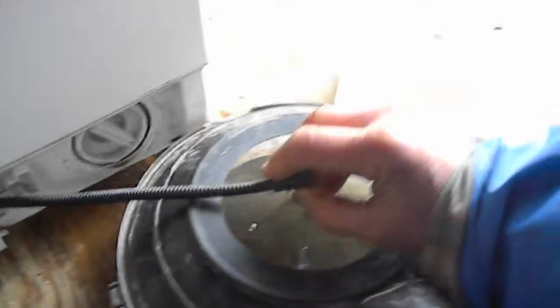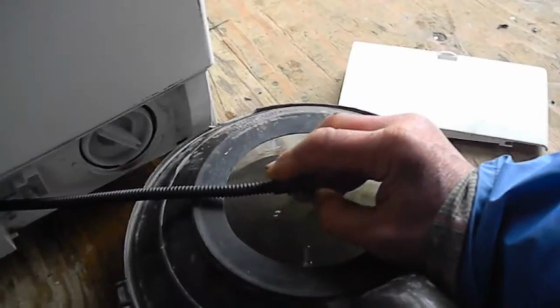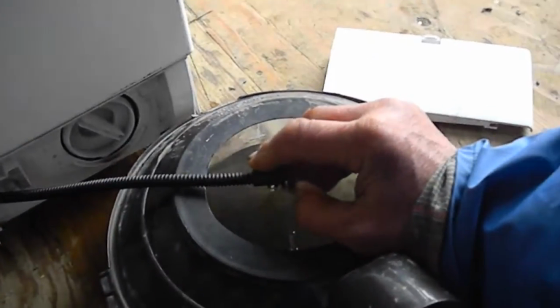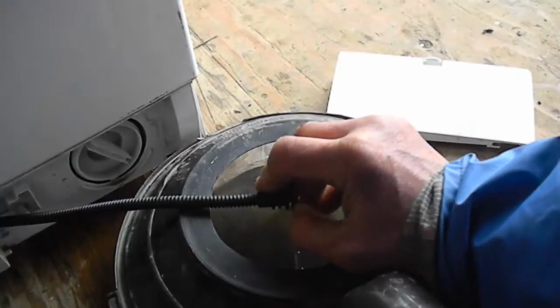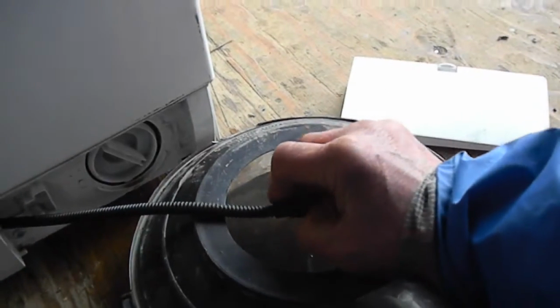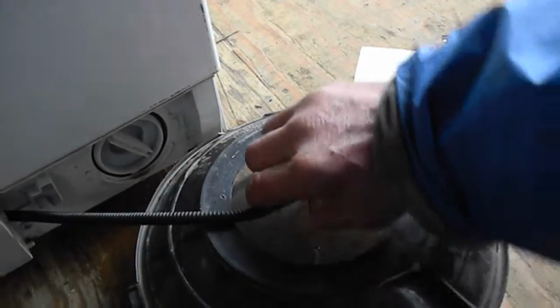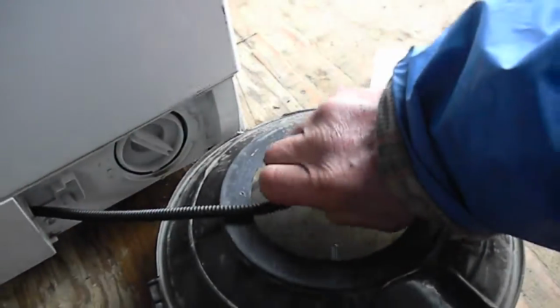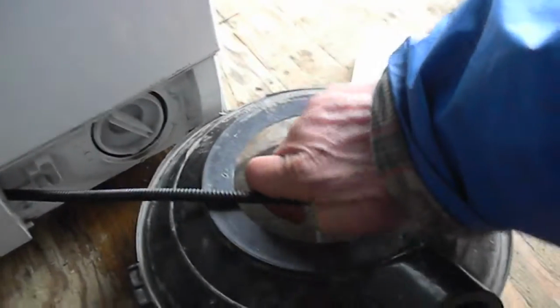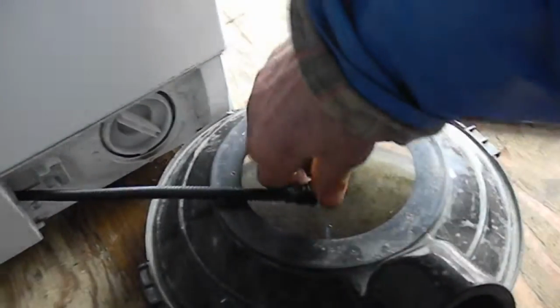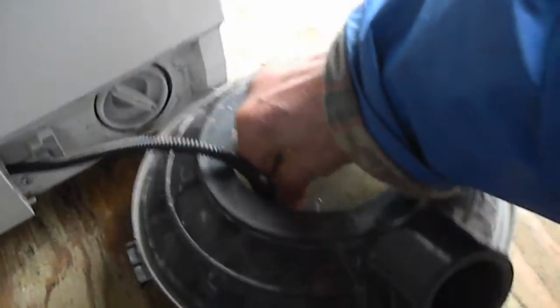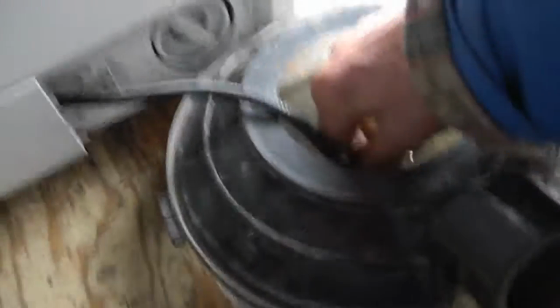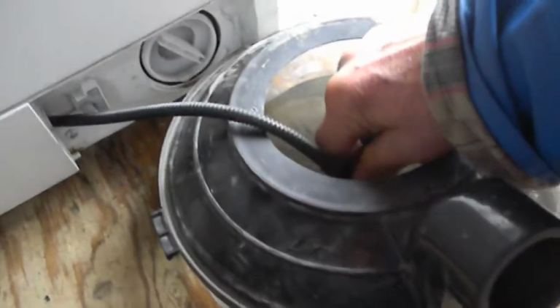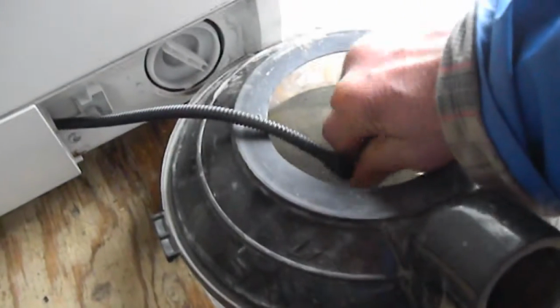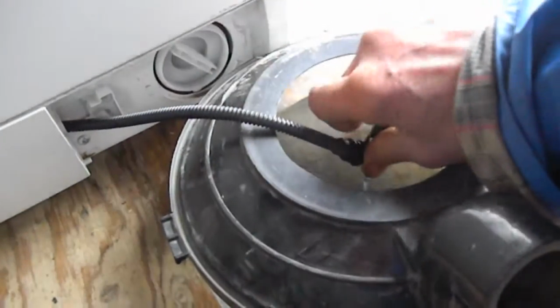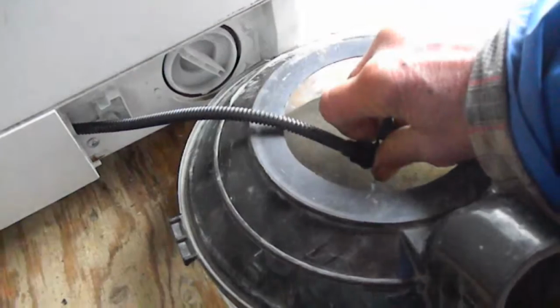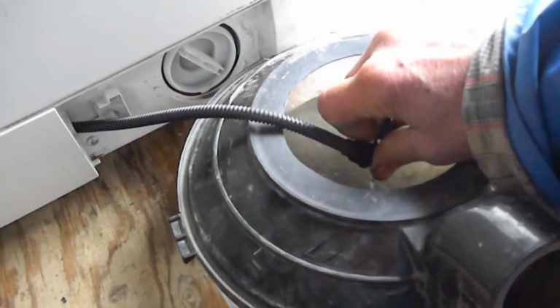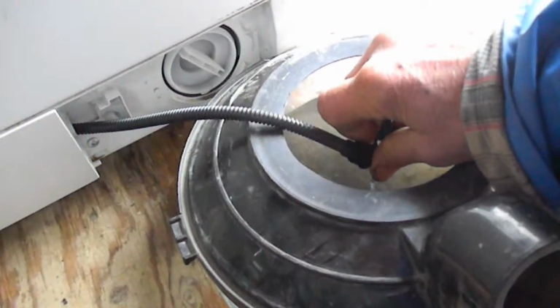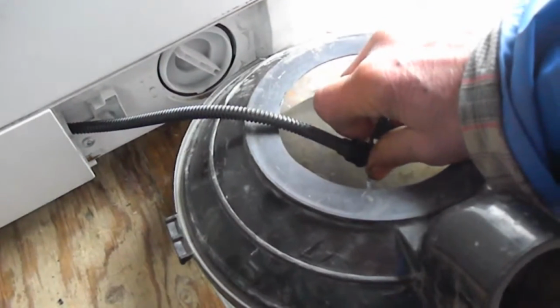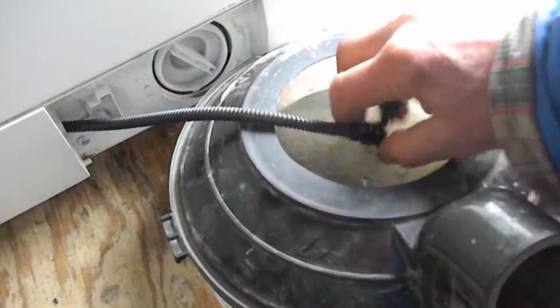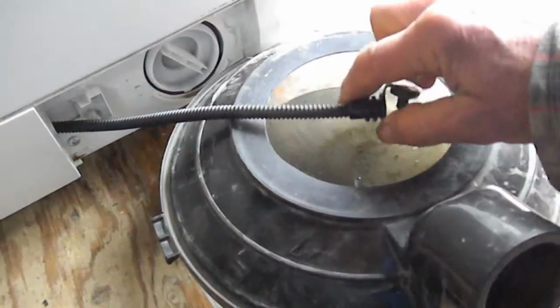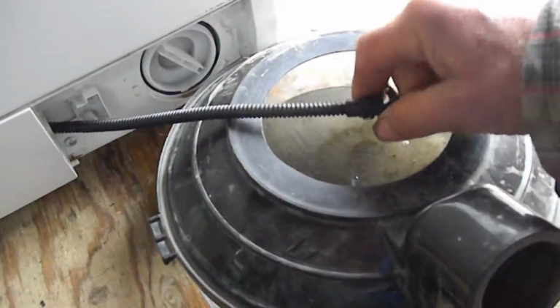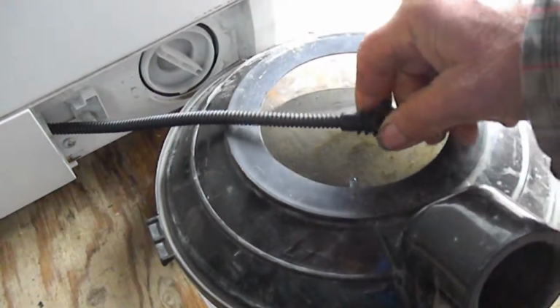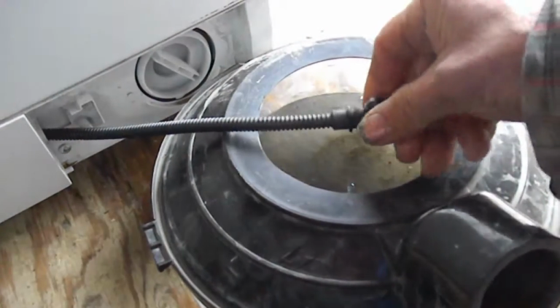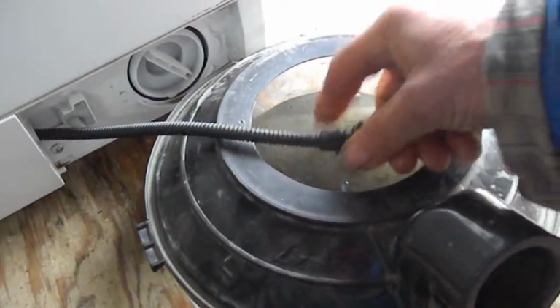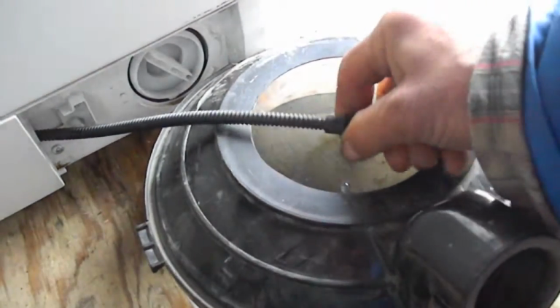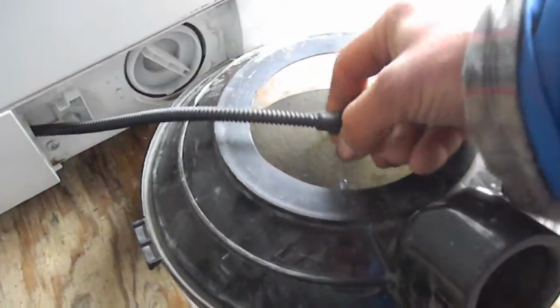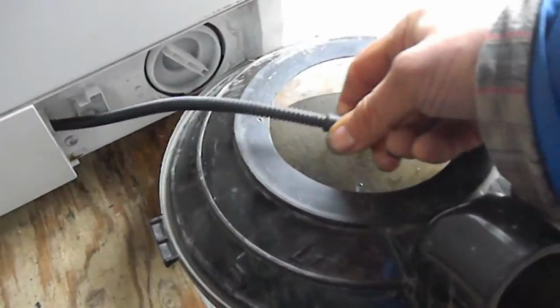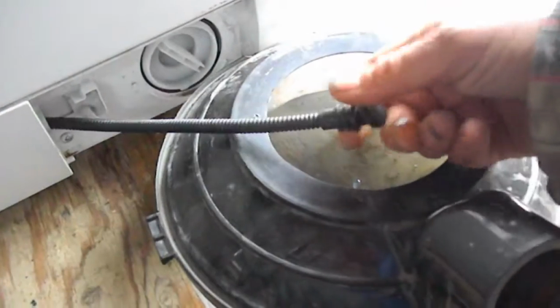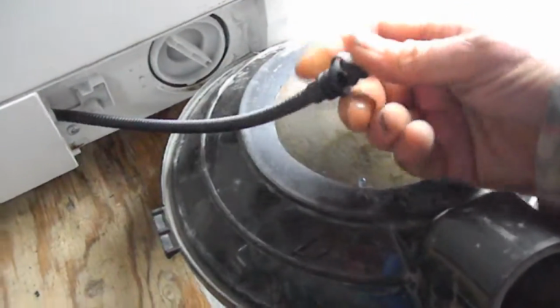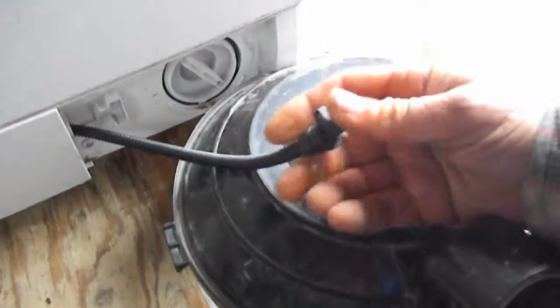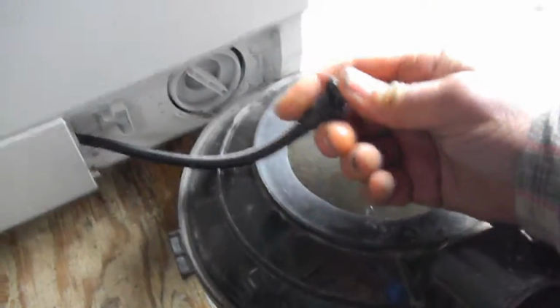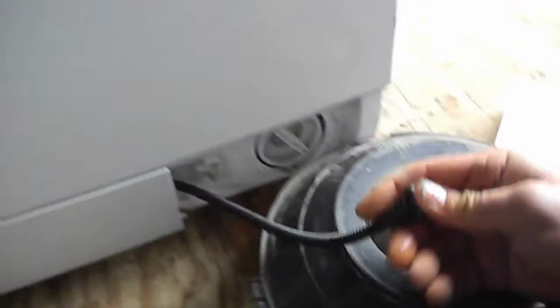The first thing you want to do is open your drain and allow any water to drain out. After the water is all drained out, there may be a little bit extra inside.